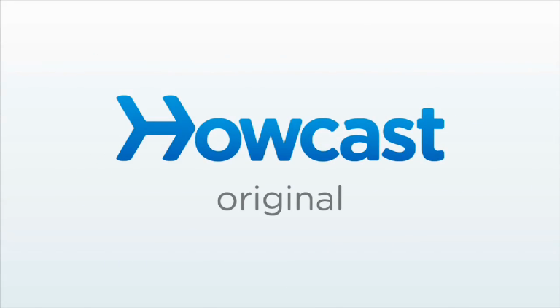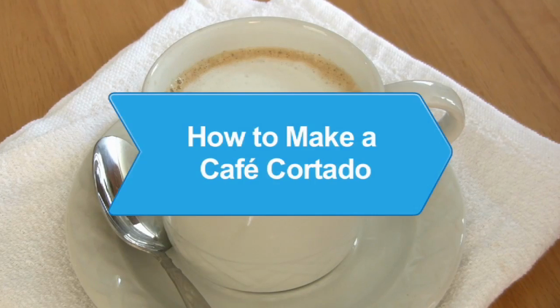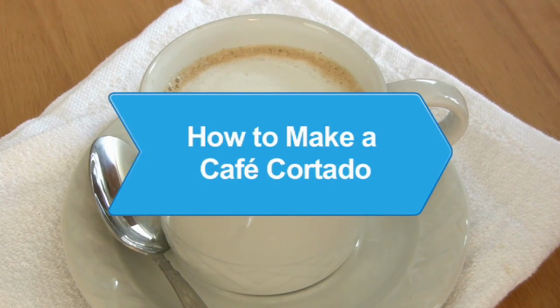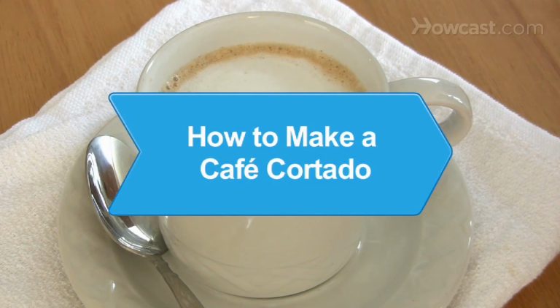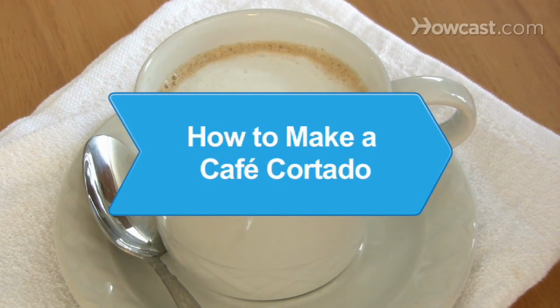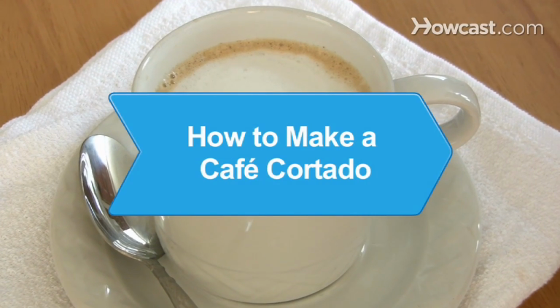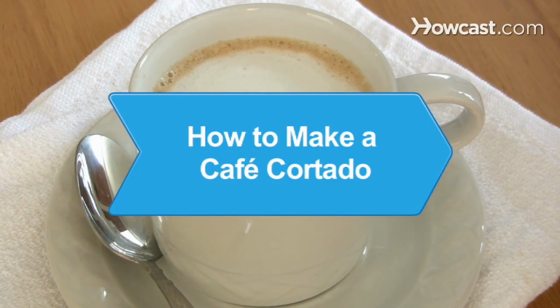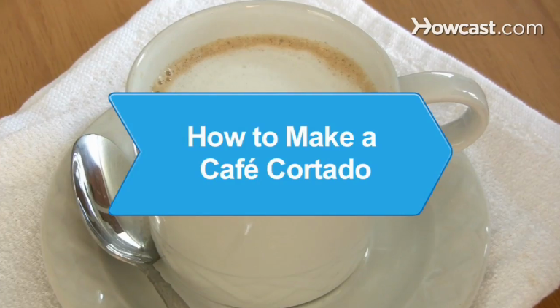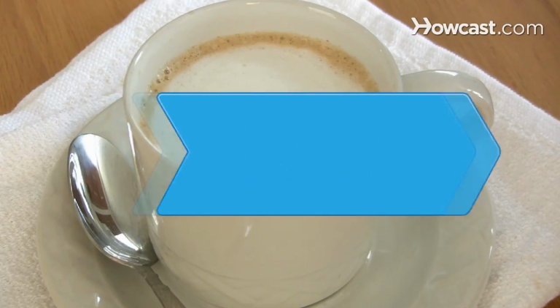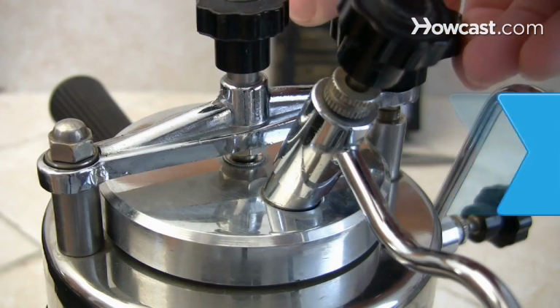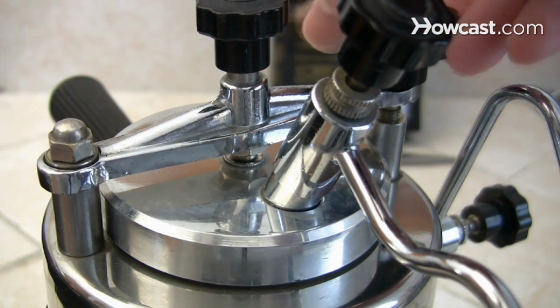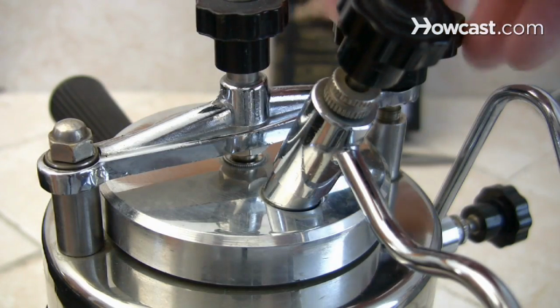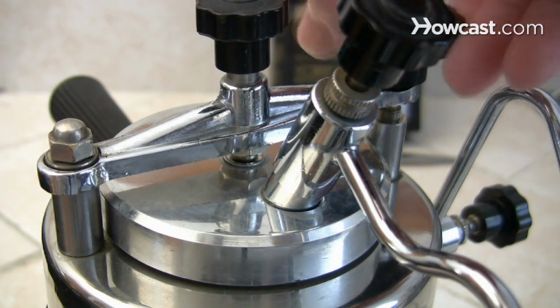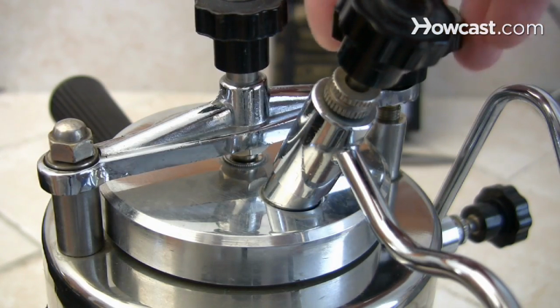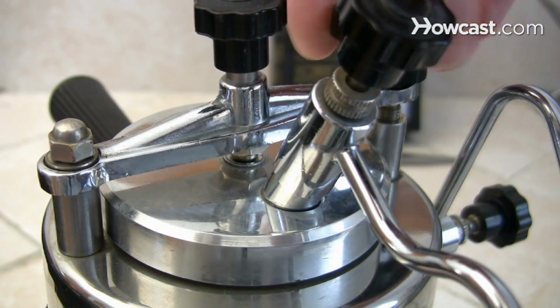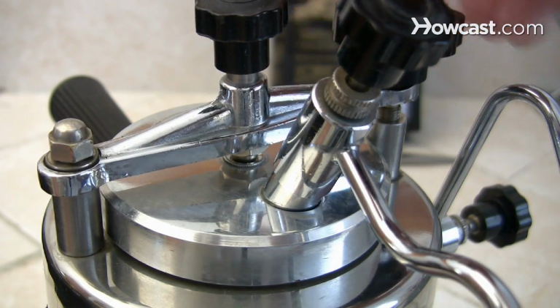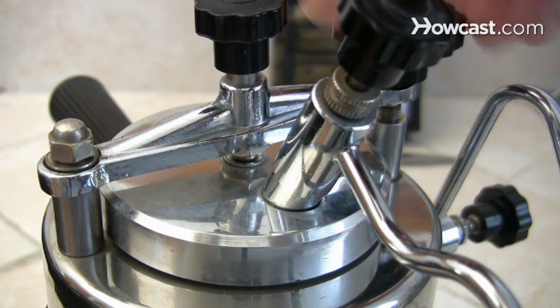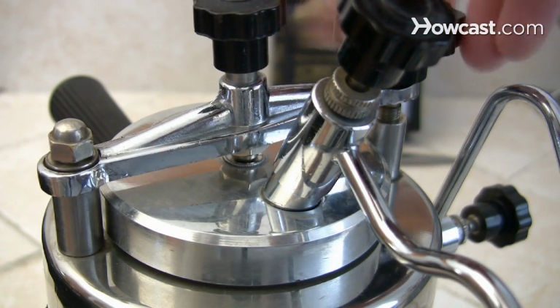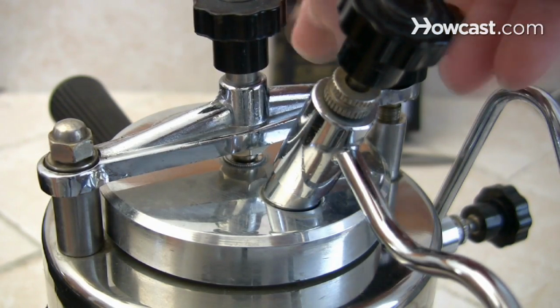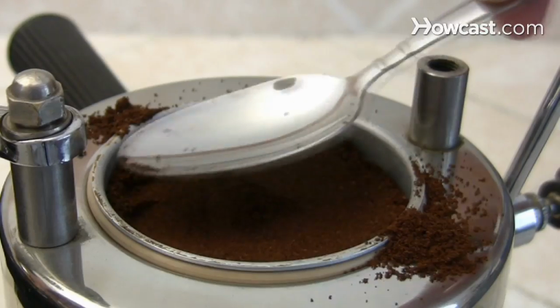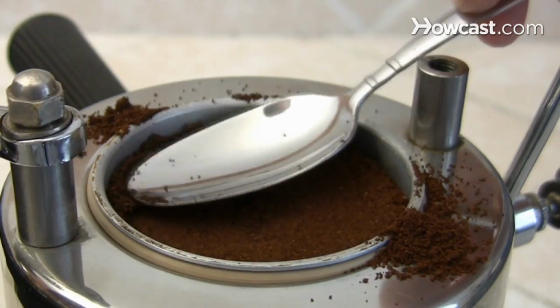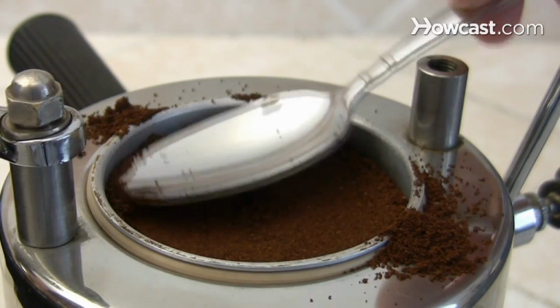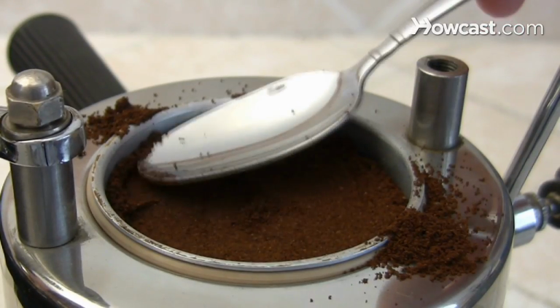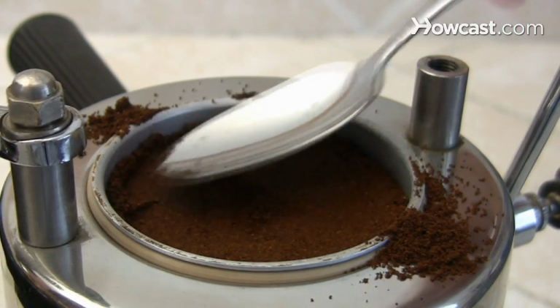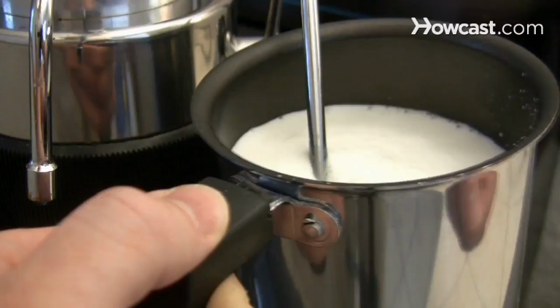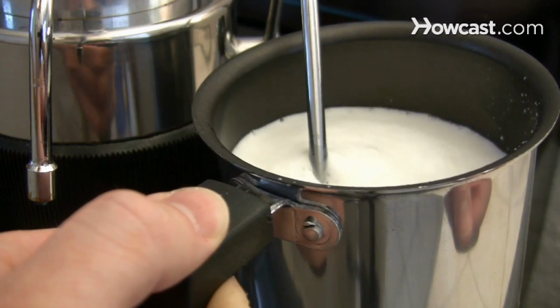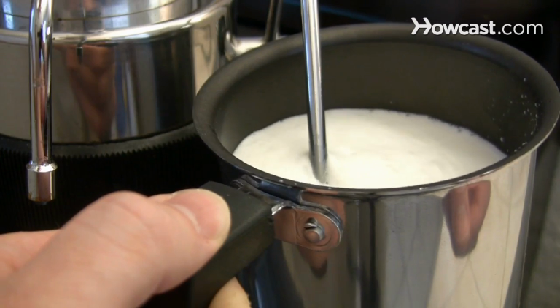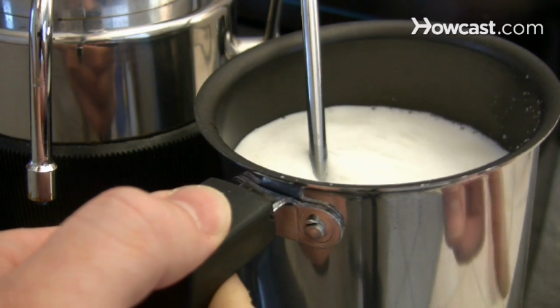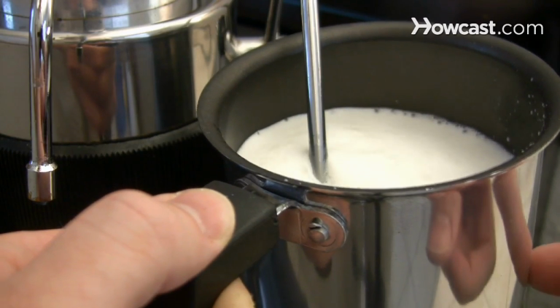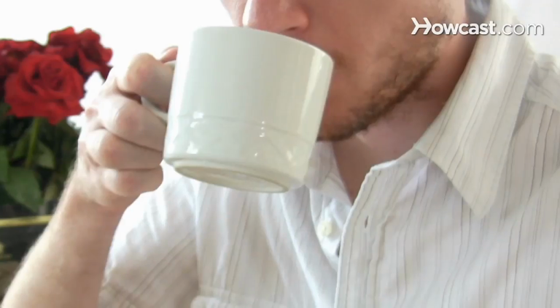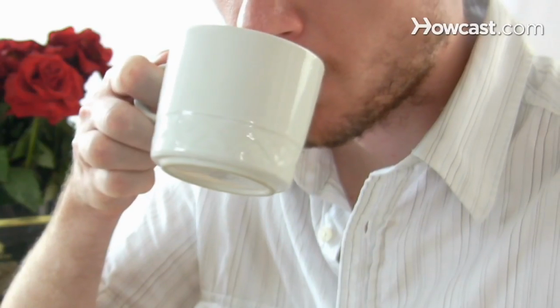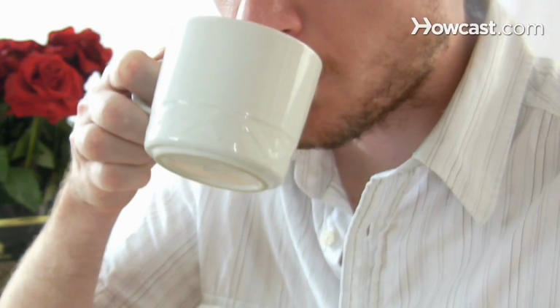How to Make a Cafe Cortado. For a warm and creamy drink, try a cafe cortado. This combination of espresso and milk will give you the kick you need to get through the day.